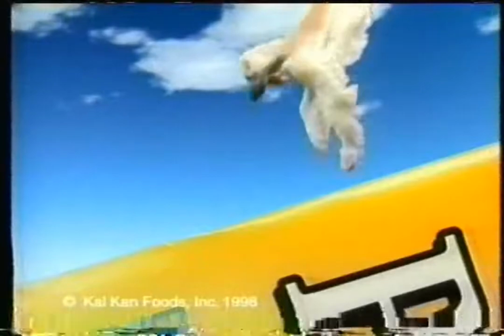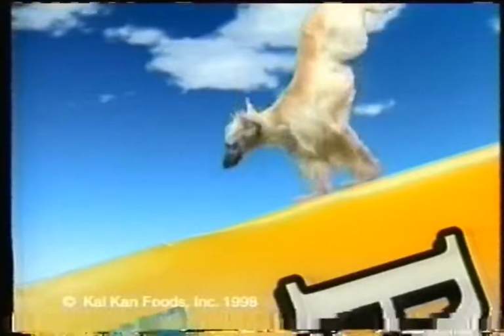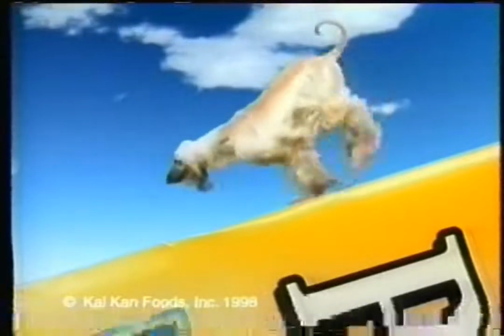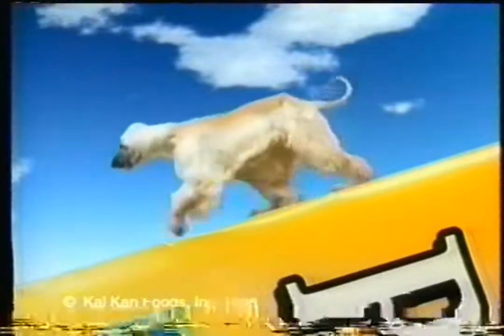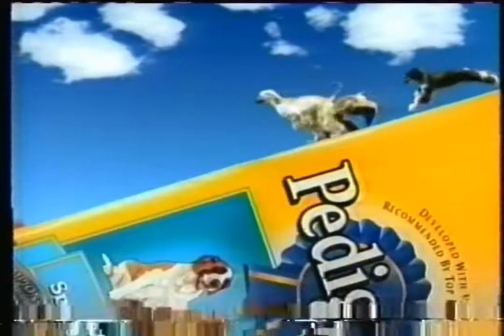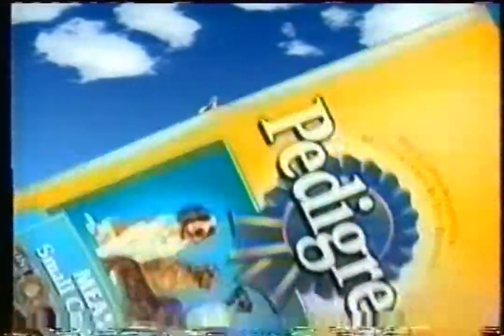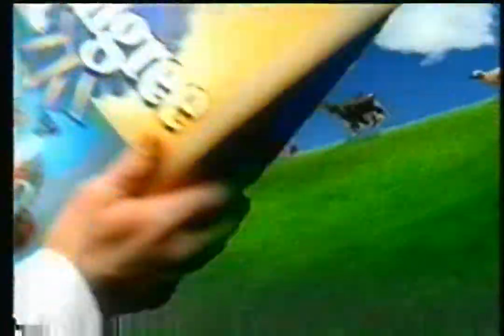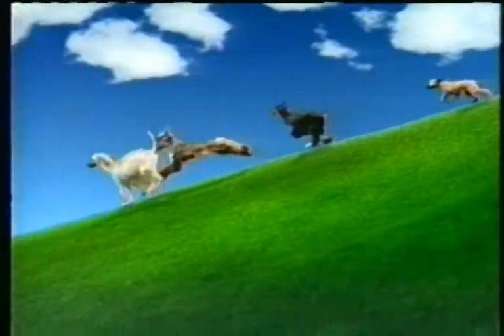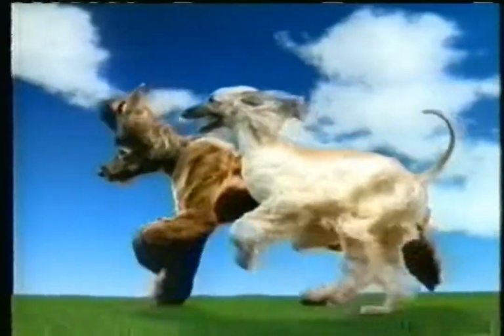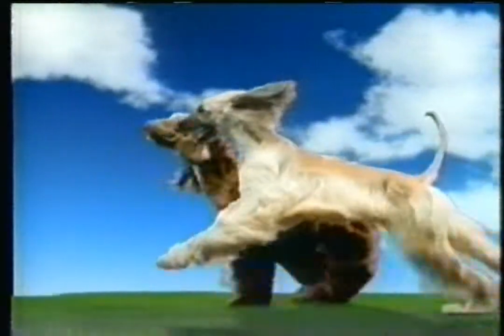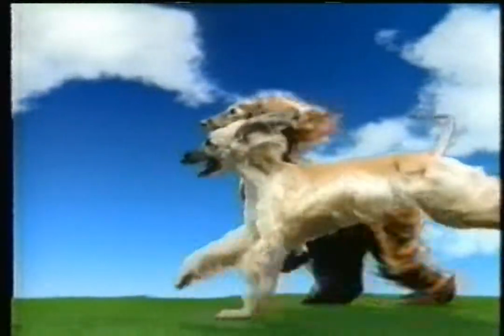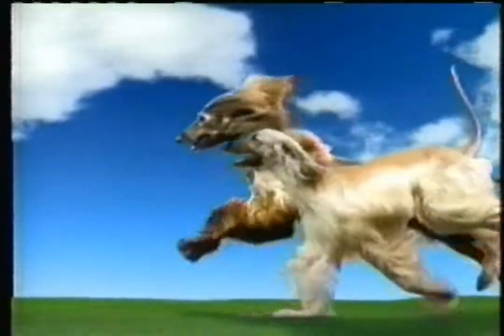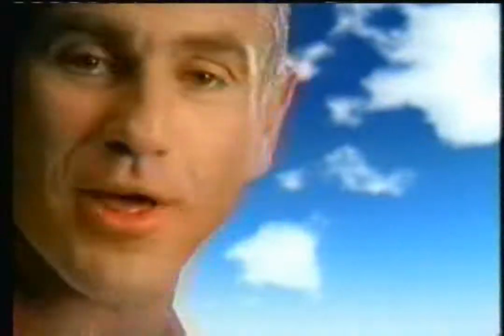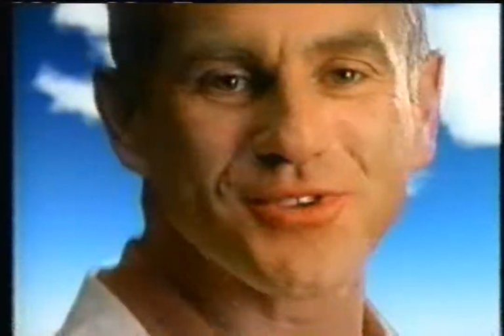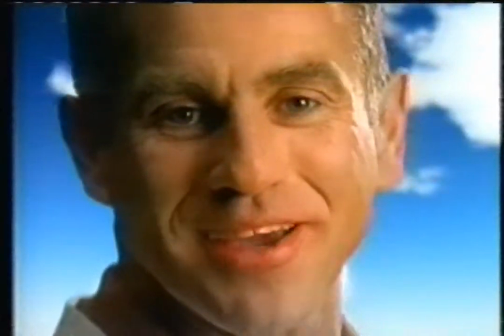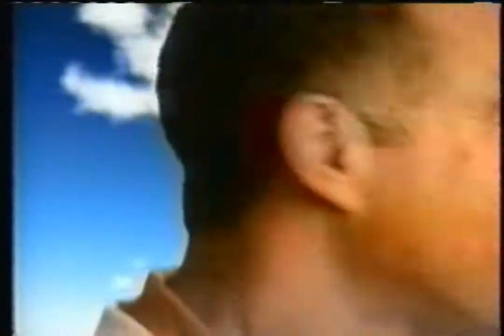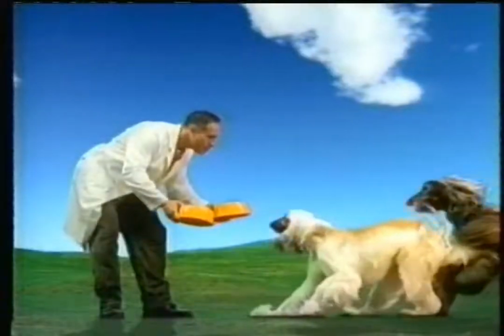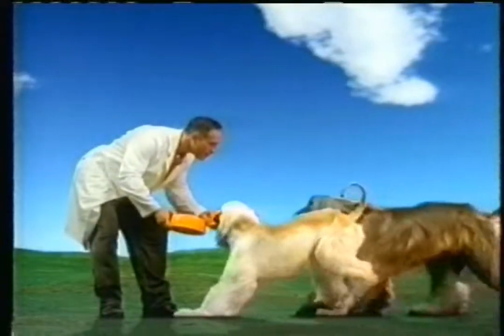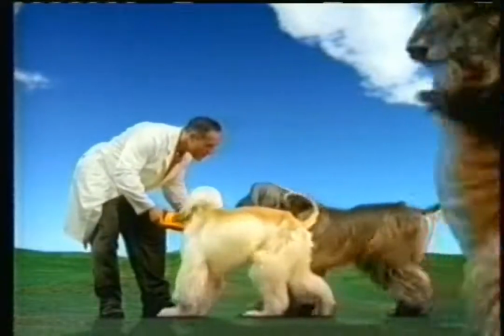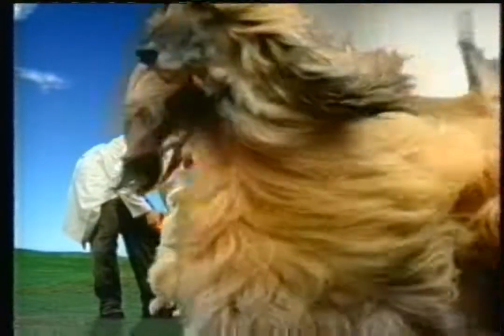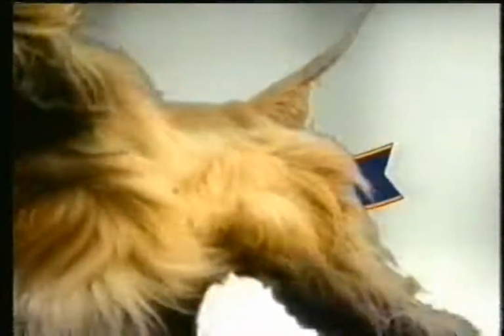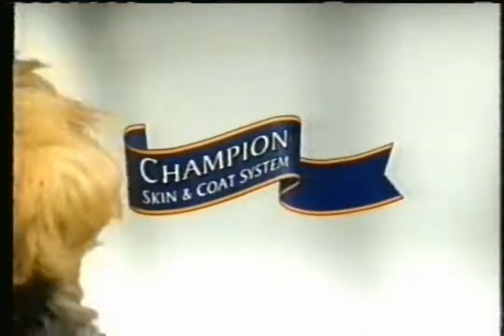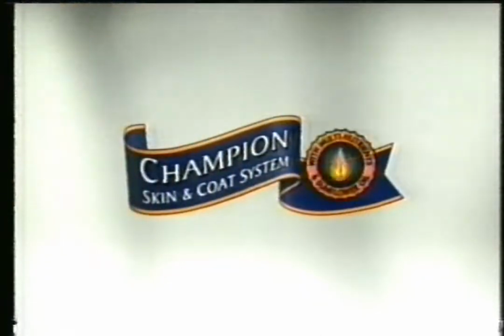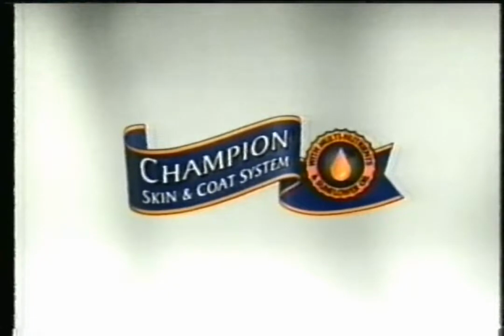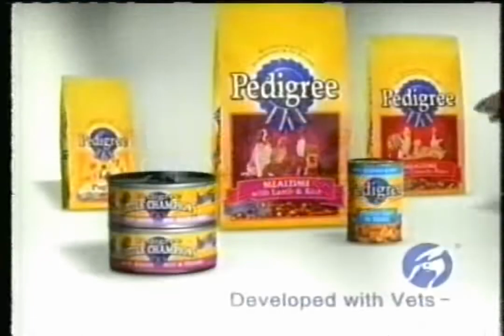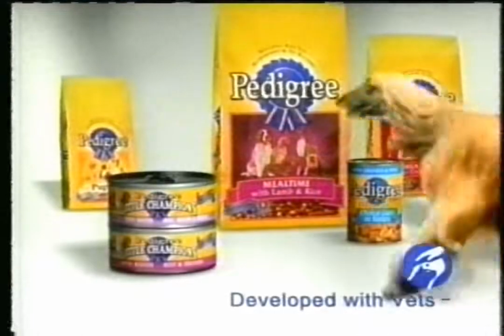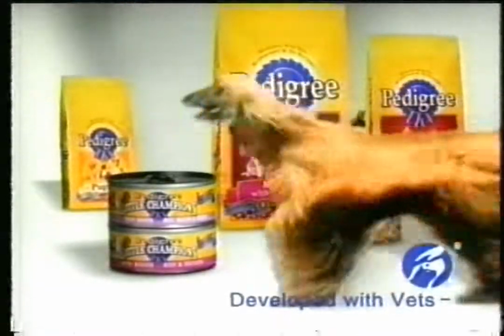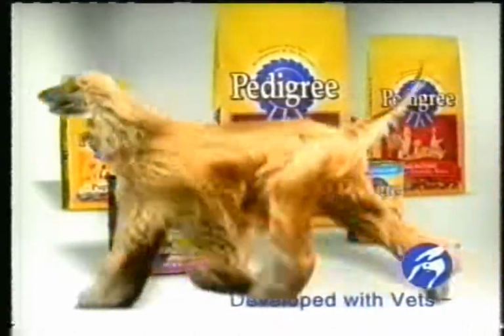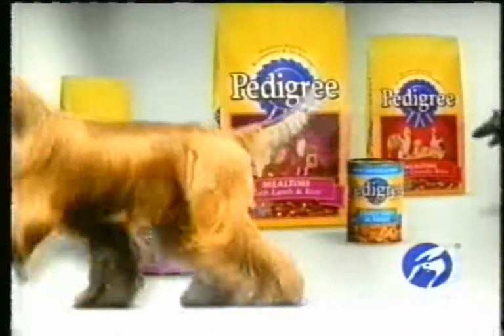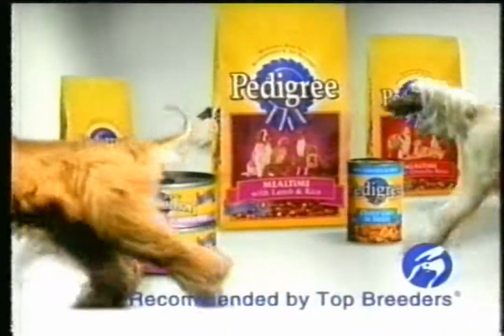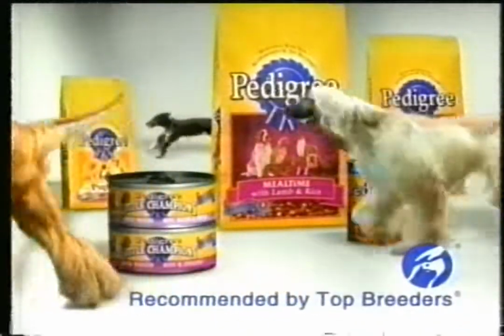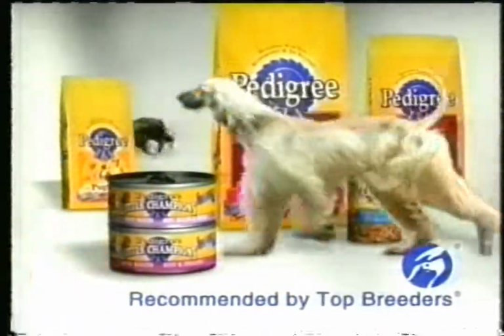This multi-nutrient formula works from the inside to help make your dog's skin and coat the healthiest it can be. Pedigree, with new champion skin and coat system. Developed with the vets at the Waltham Center. Recommended by top breeders.